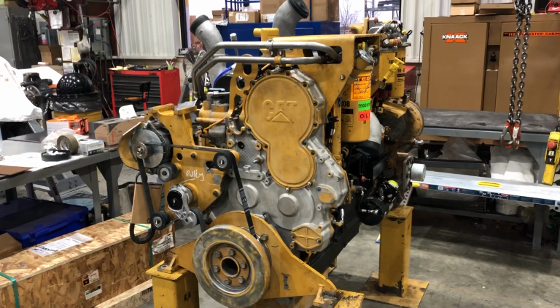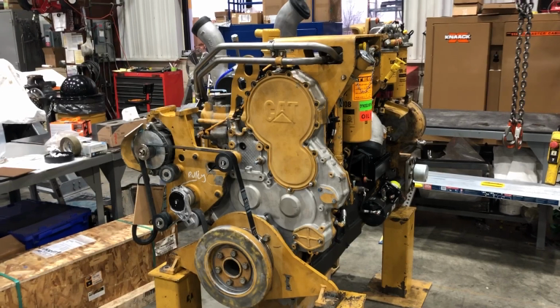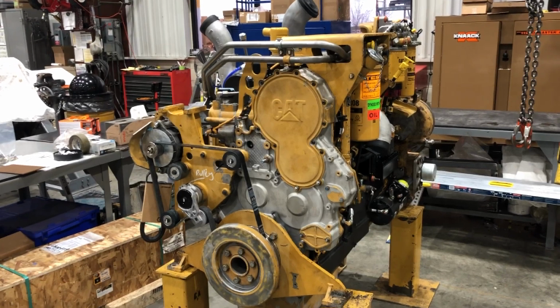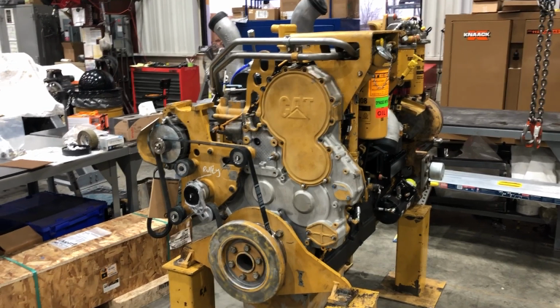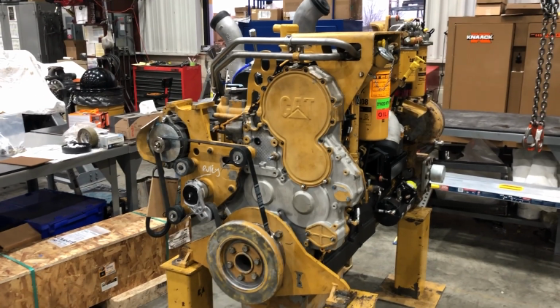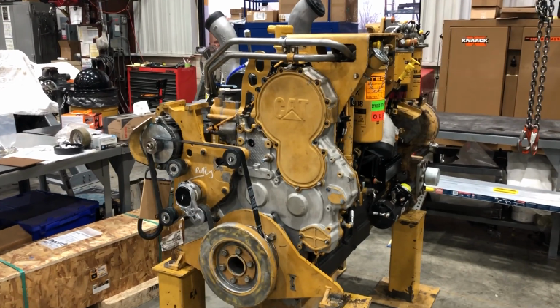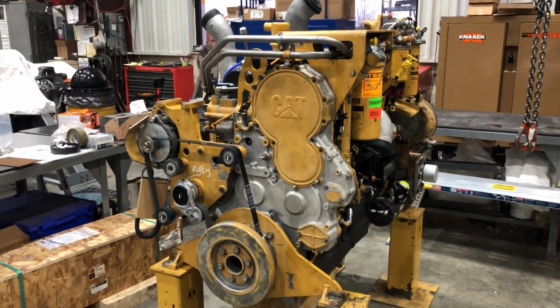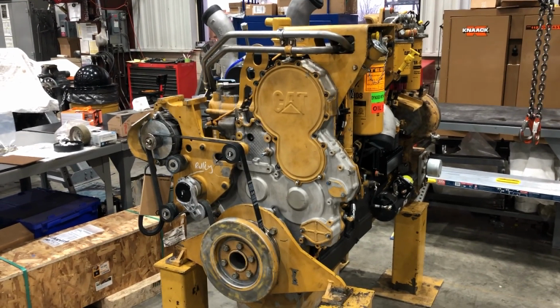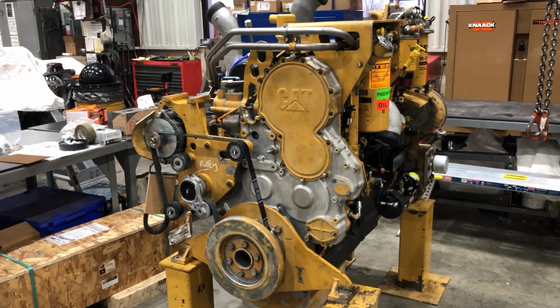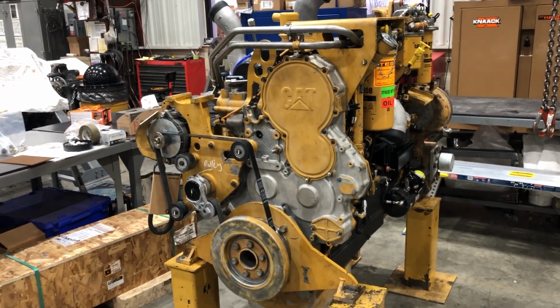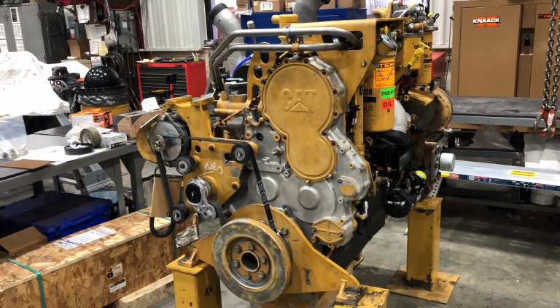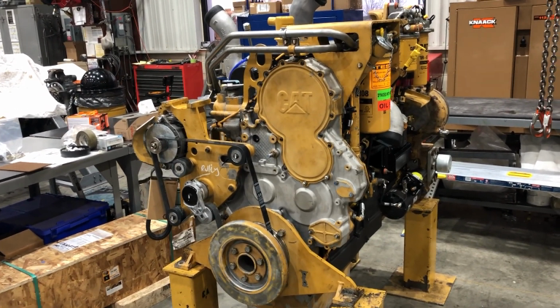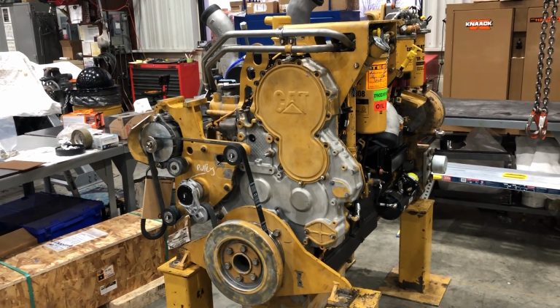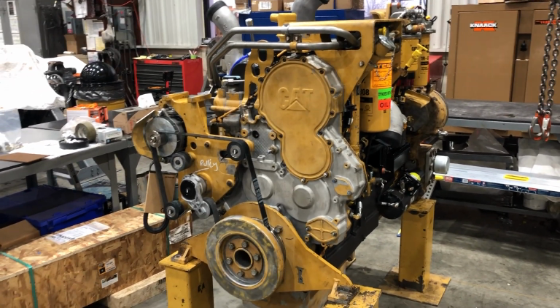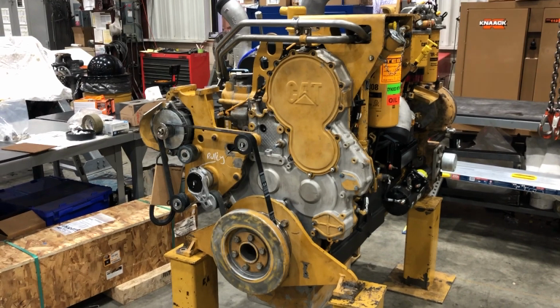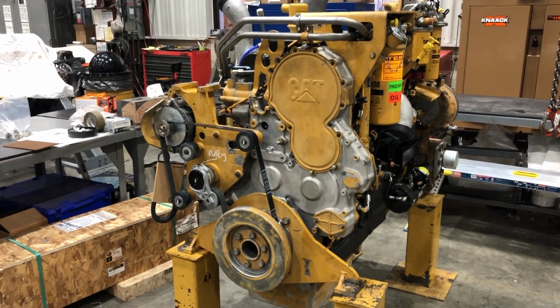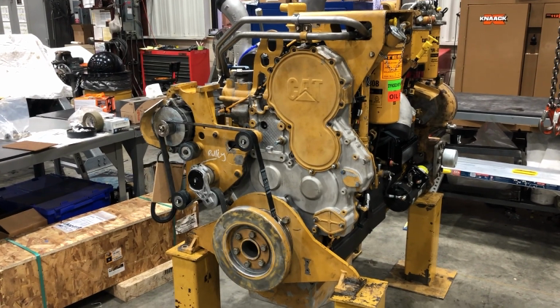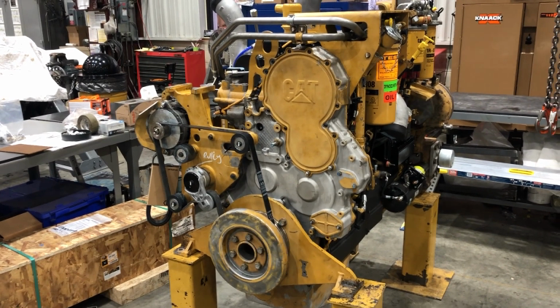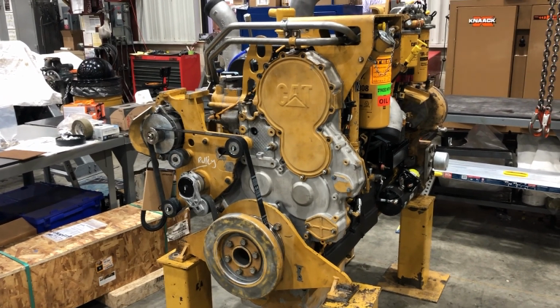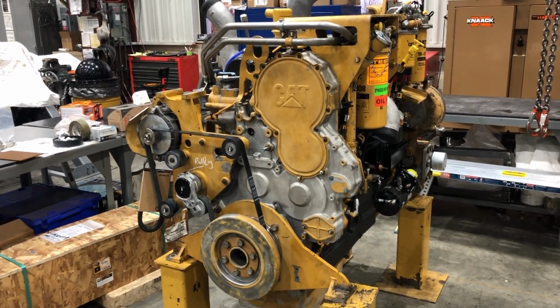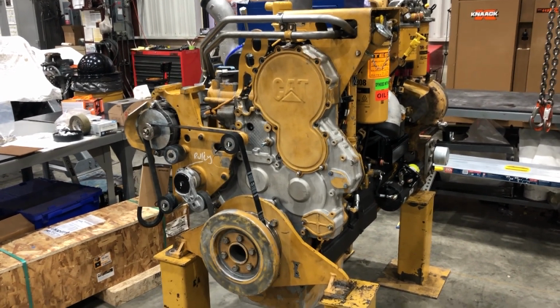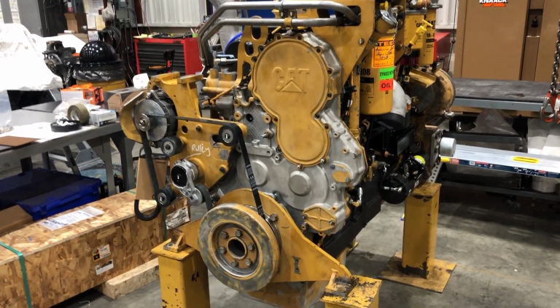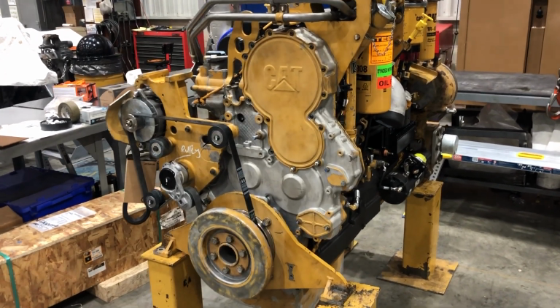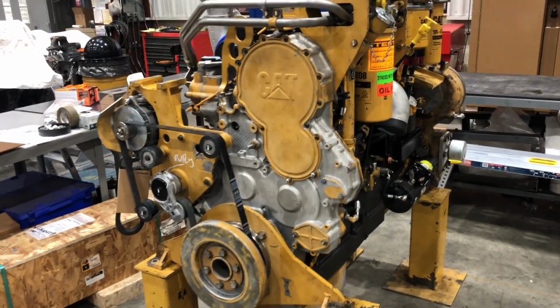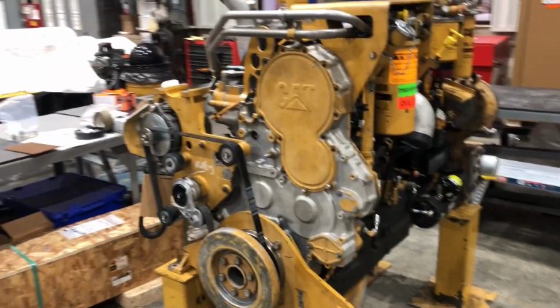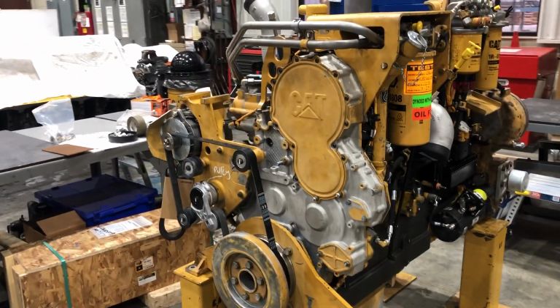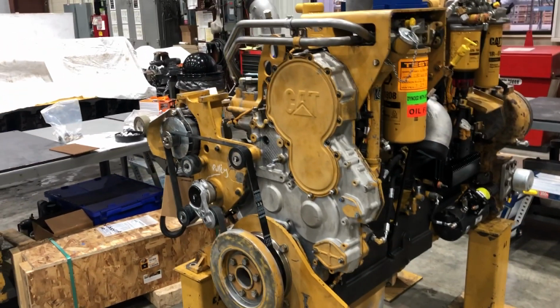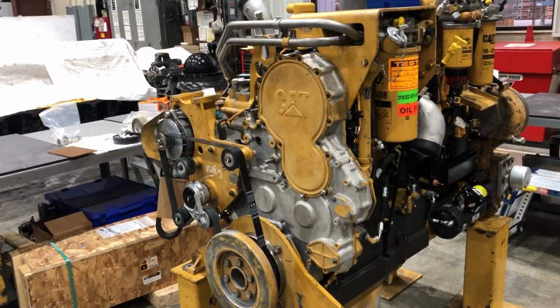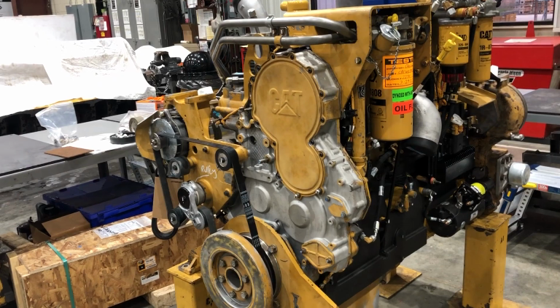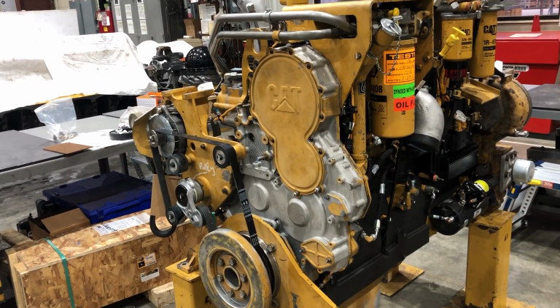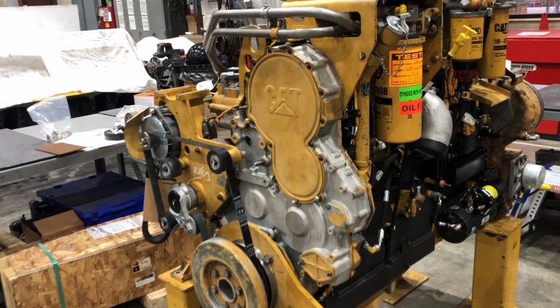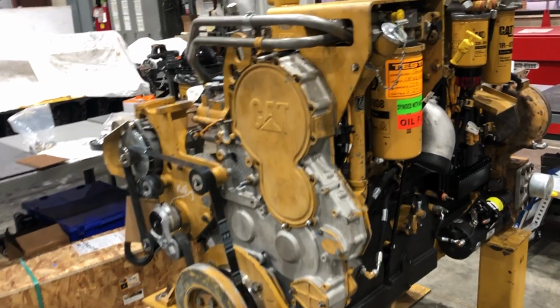Thanks everyone for joining me for another video. Today we're going to look at the KPZ D-8T engine. Engine serial number is TDF. This came out of a D-8T that's working in the landfill.